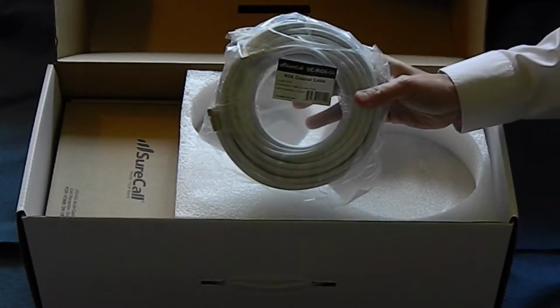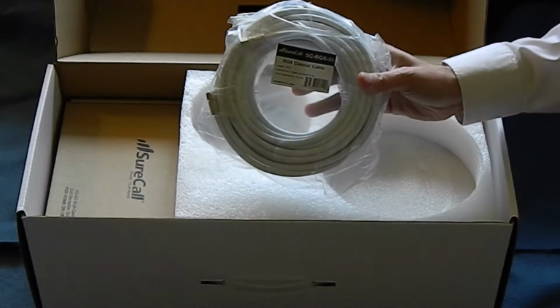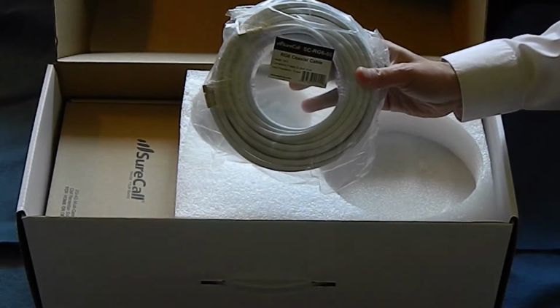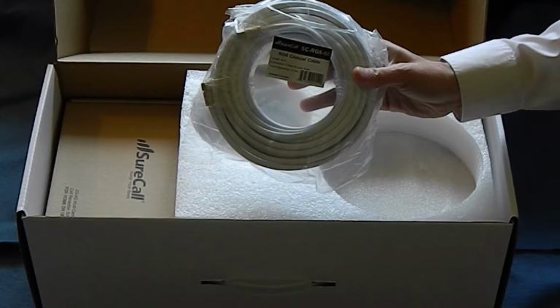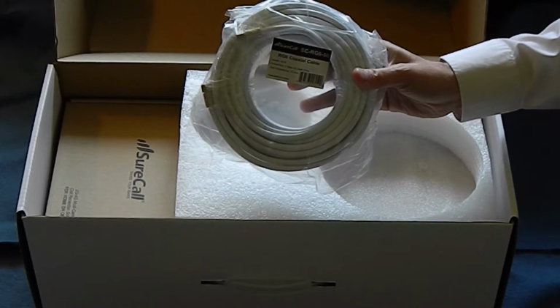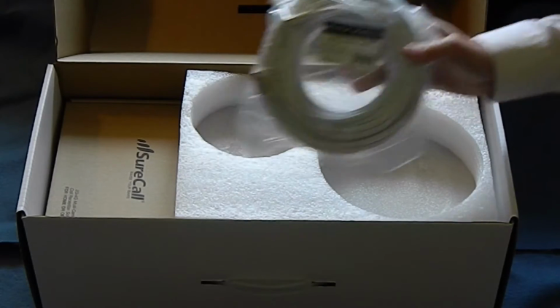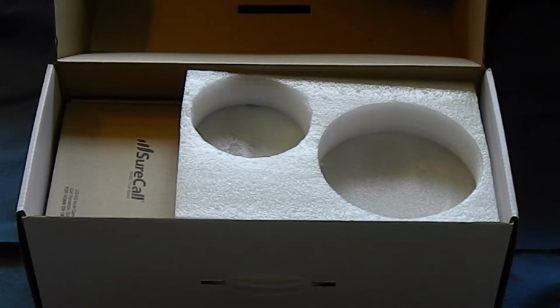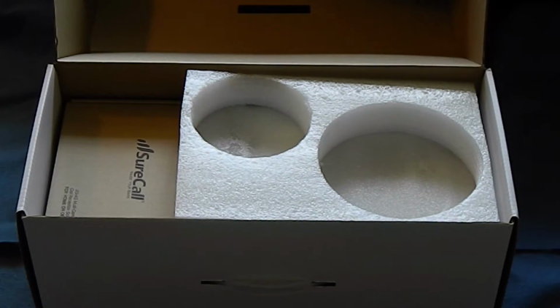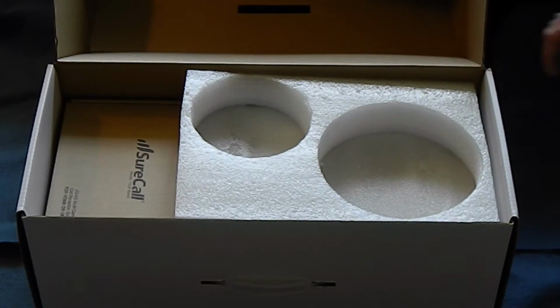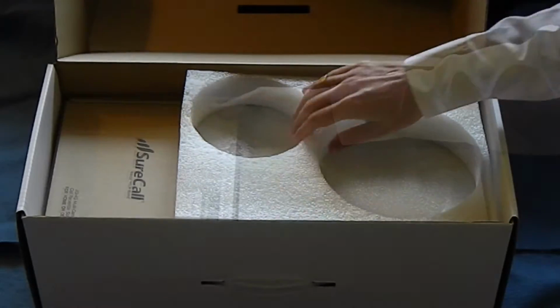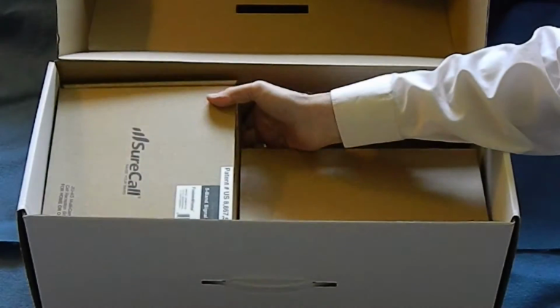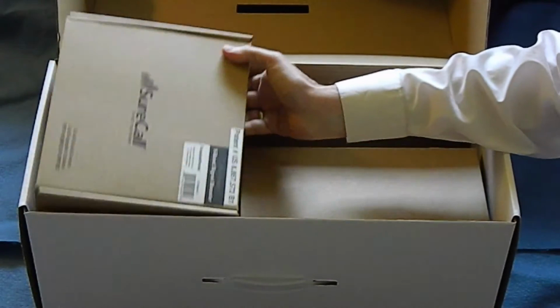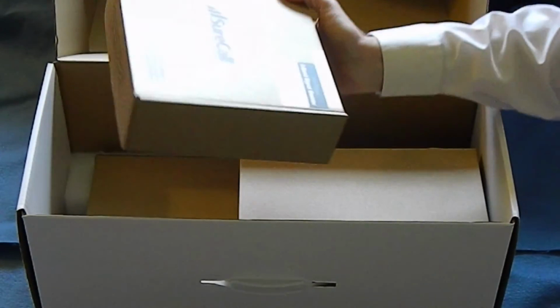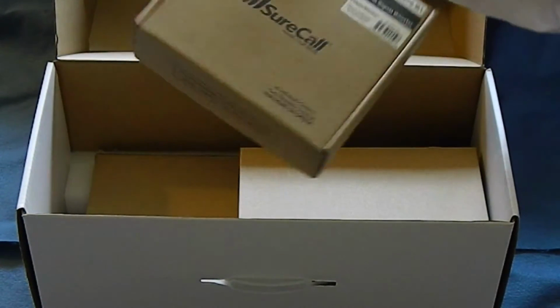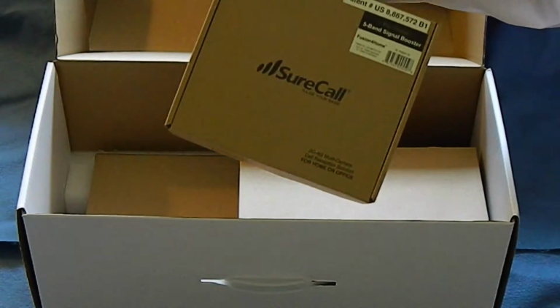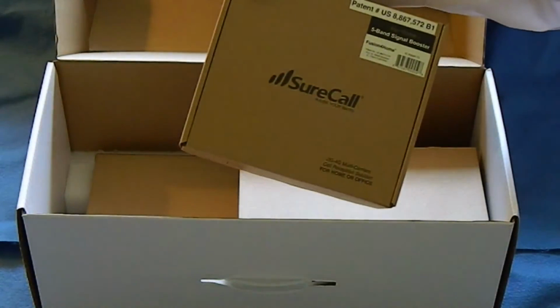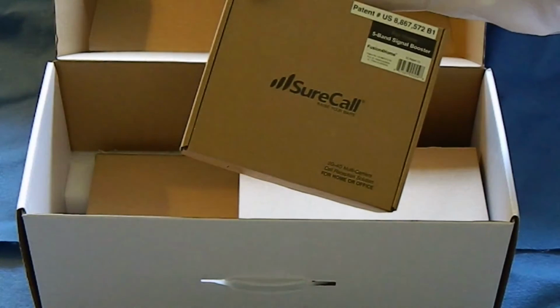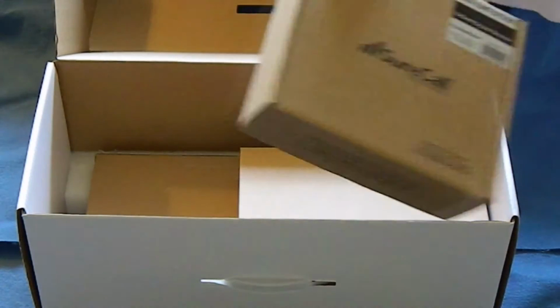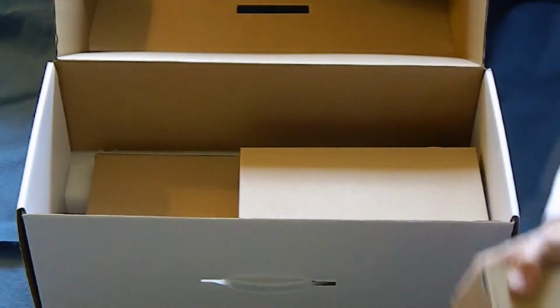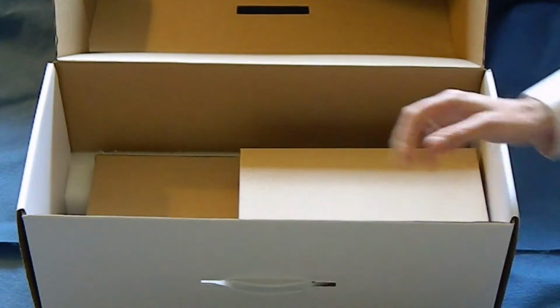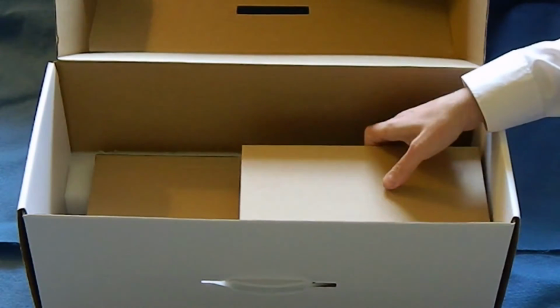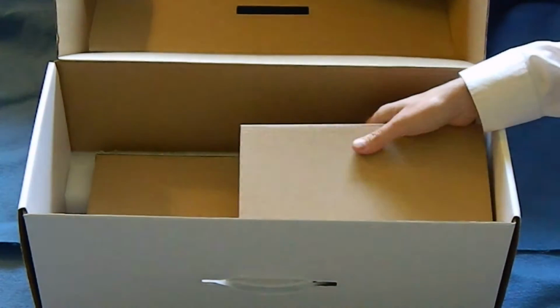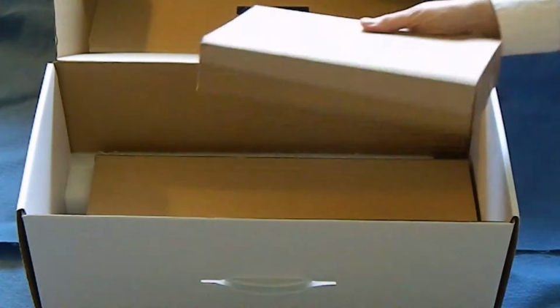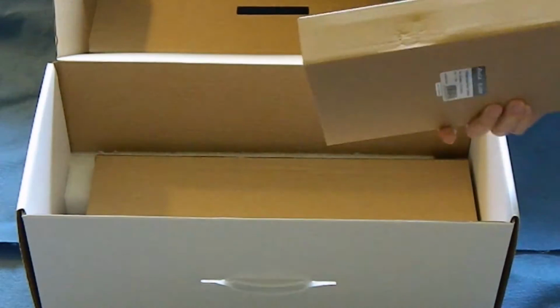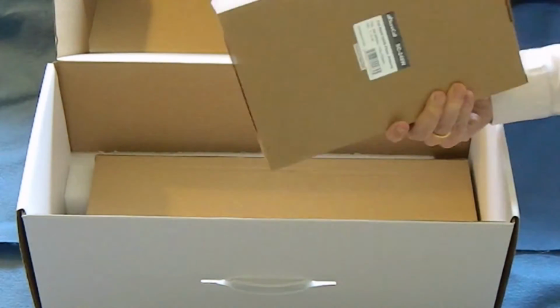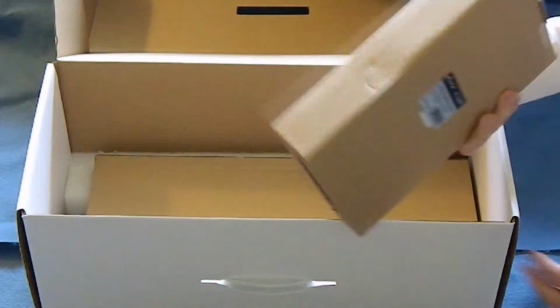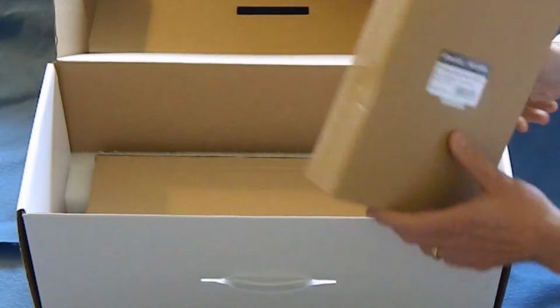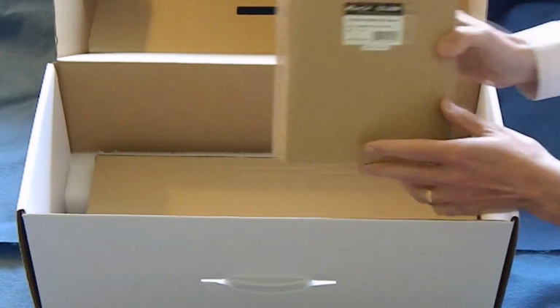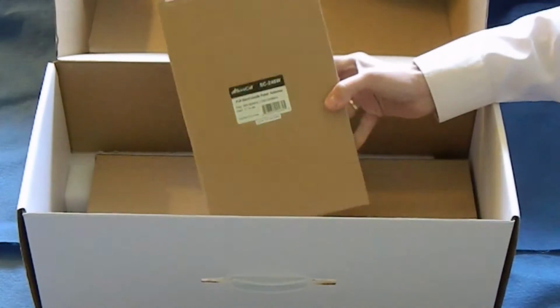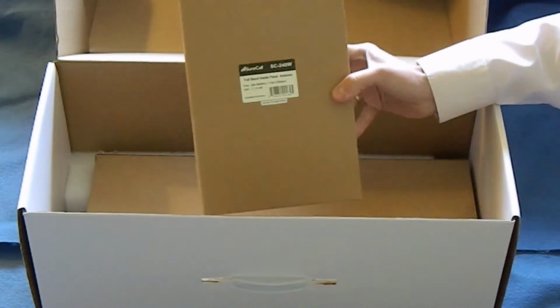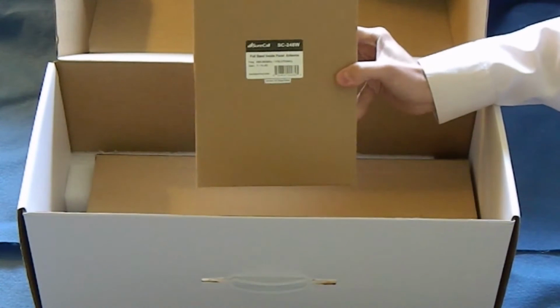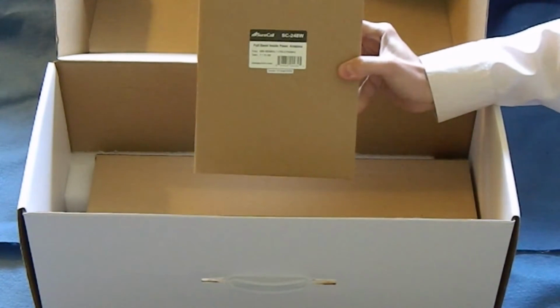You get a long and a short RF cable, one with F connectors and one with N connectors. Taking a look inside, this is the box that the beam booster comes in. This is the box for one of the antennas — a panel antenna right there.